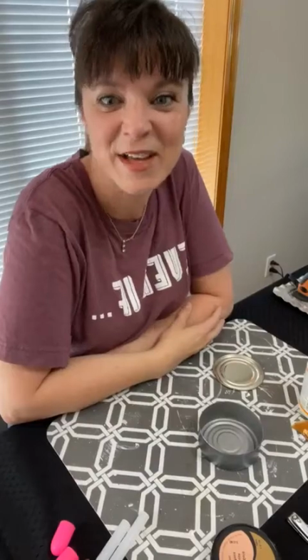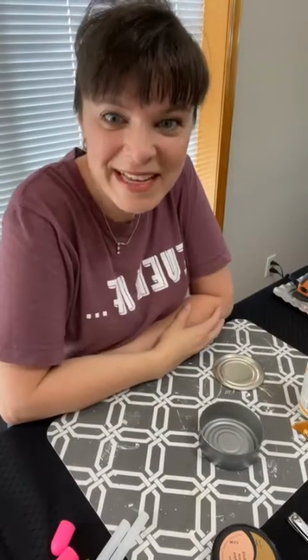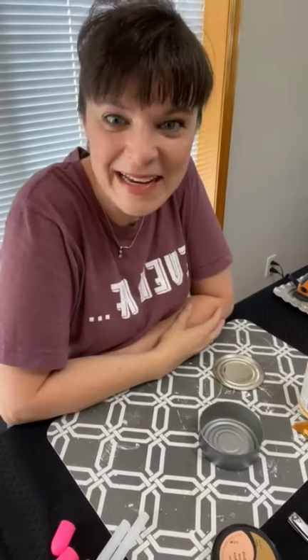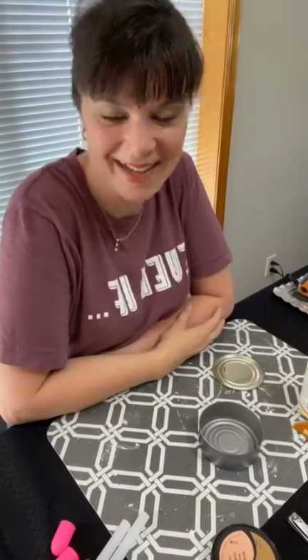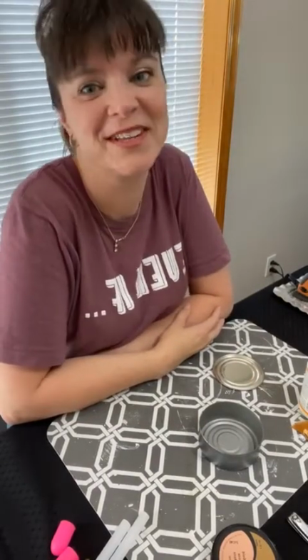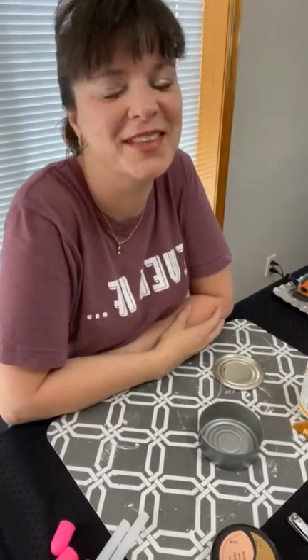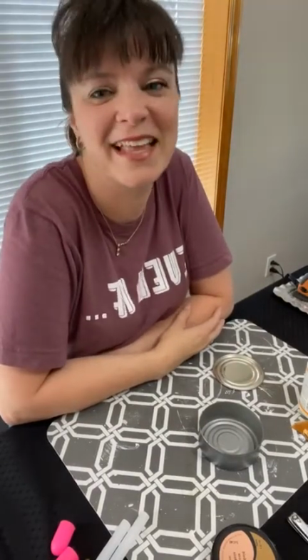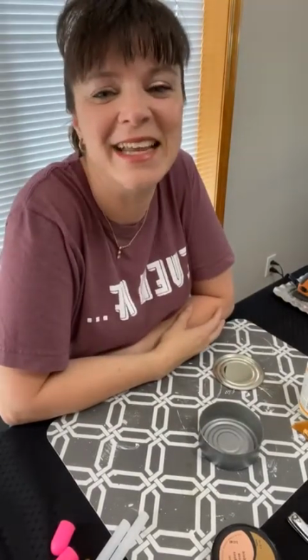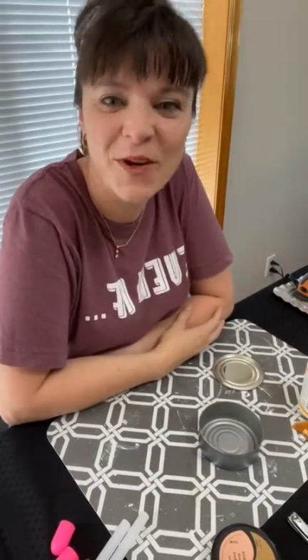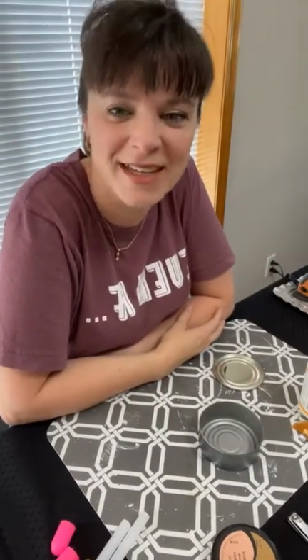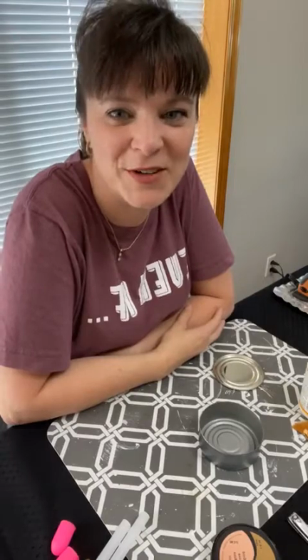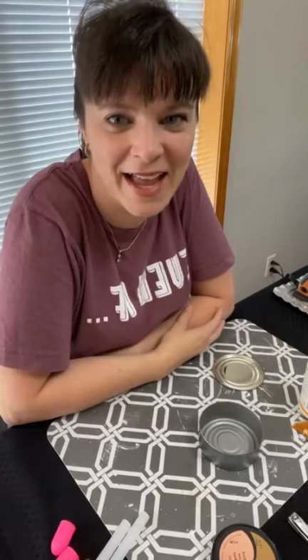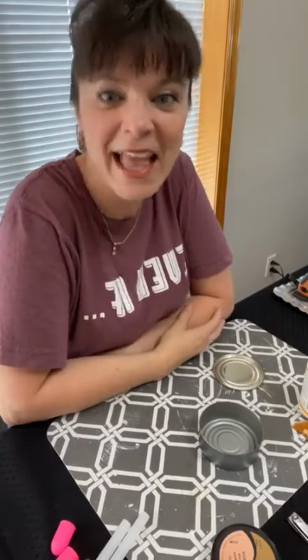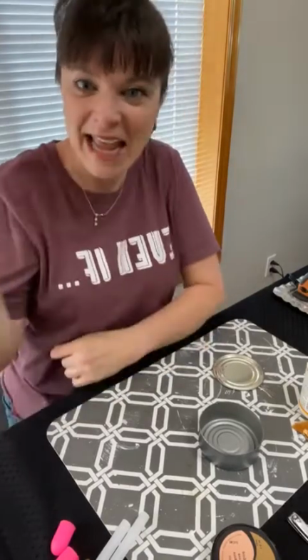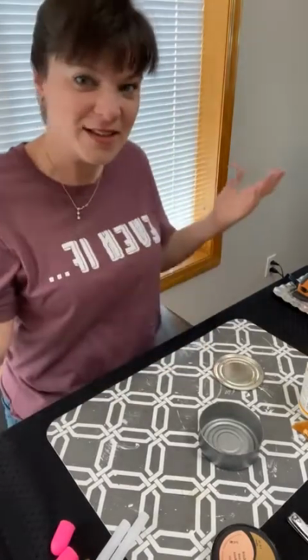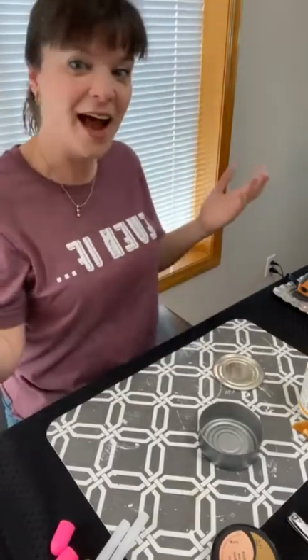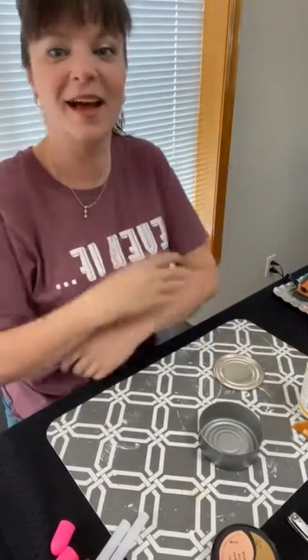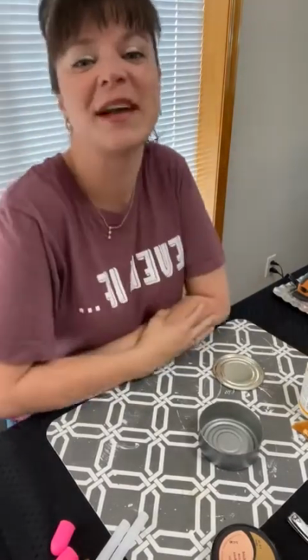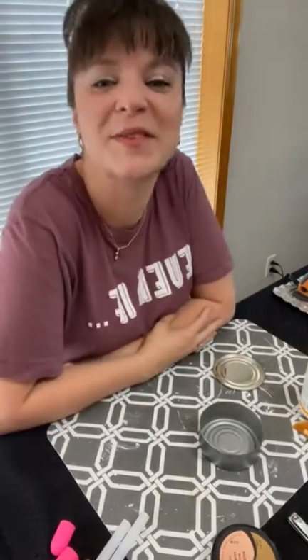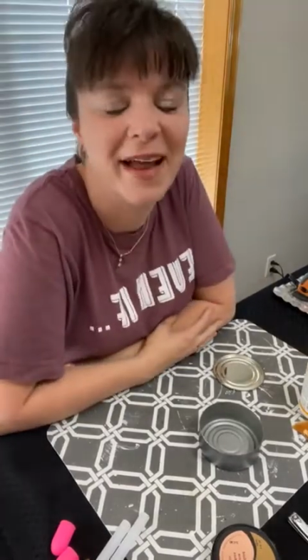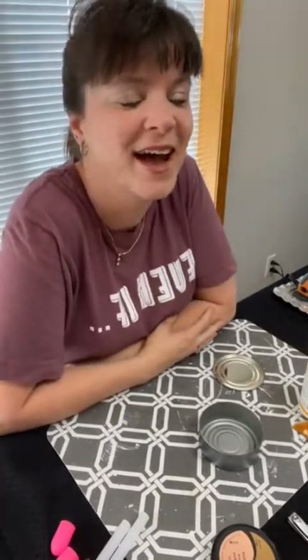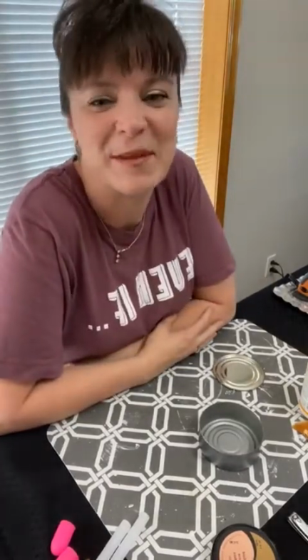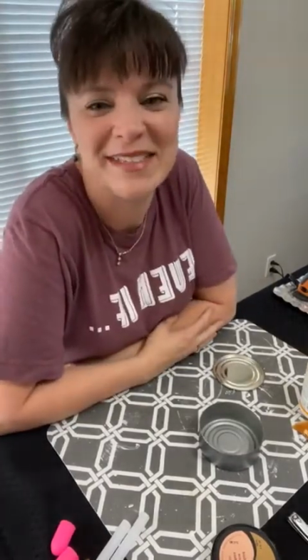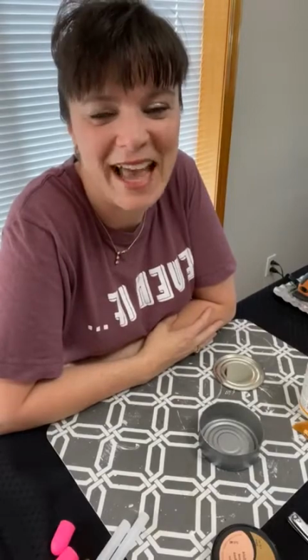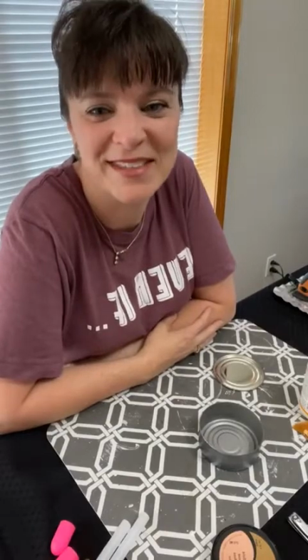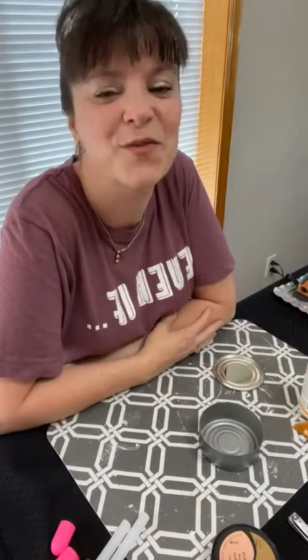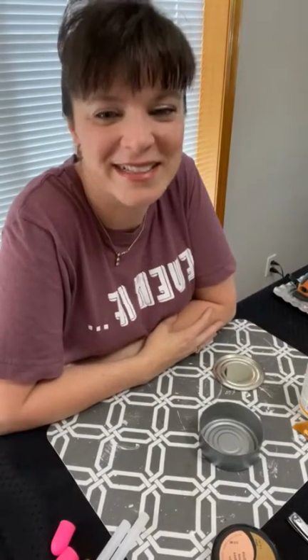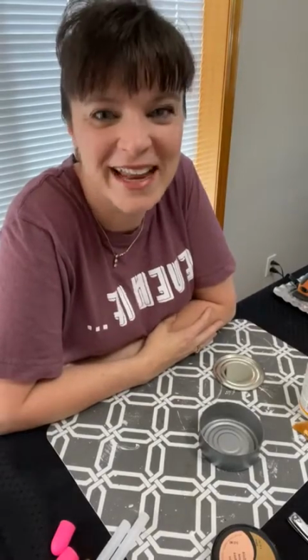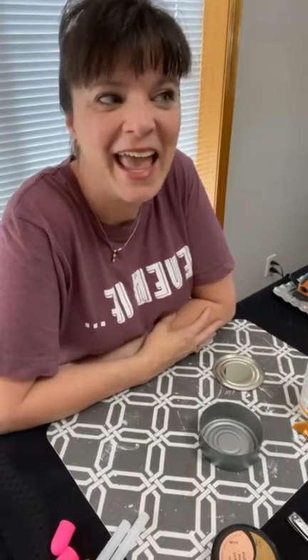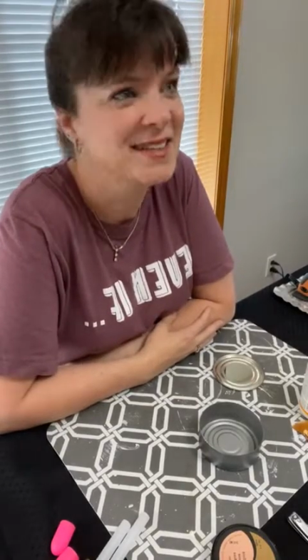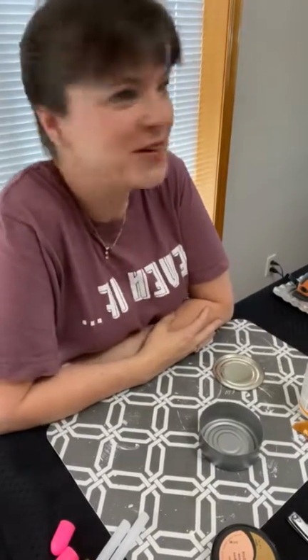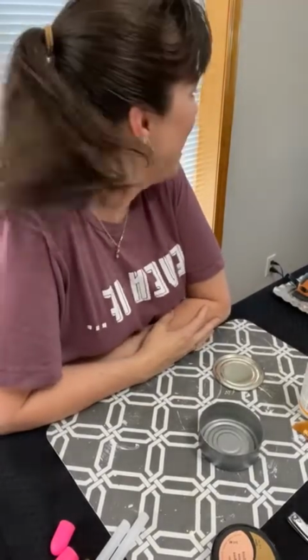Good morning everybody! How are you? This is Eileen and you are watching Jane Nicole Designs. Today you can see I am not in my normal spot — I am at my sister's house in Washington. Say good morning, Renee!